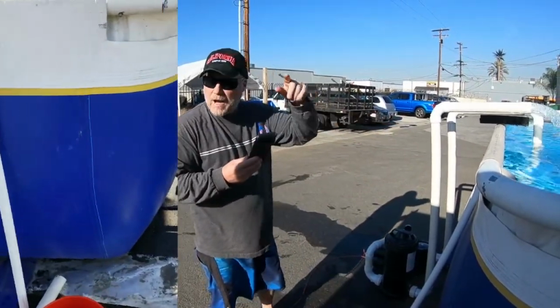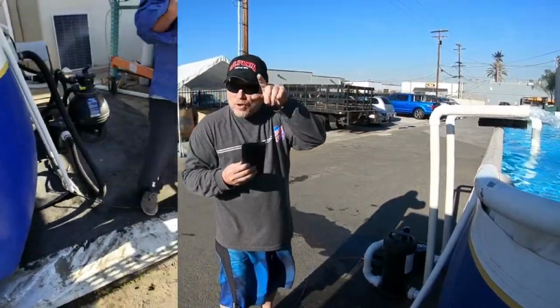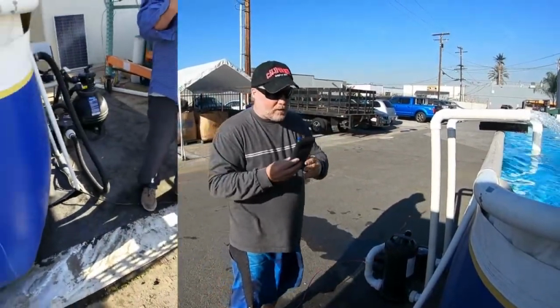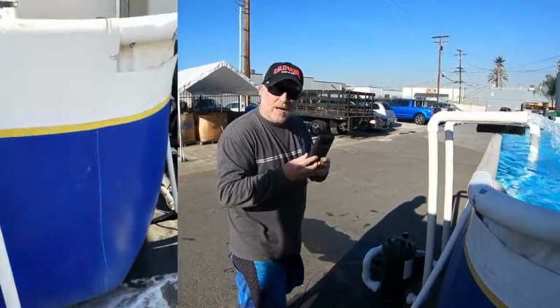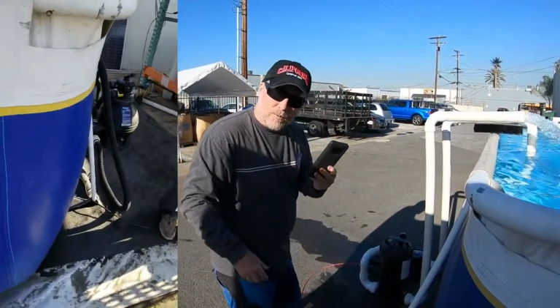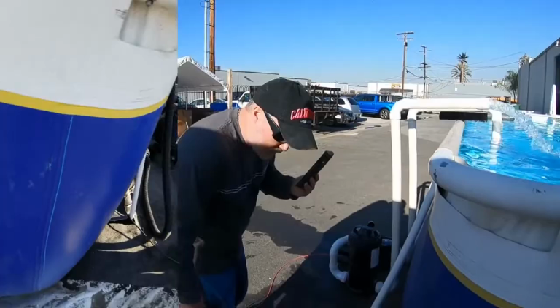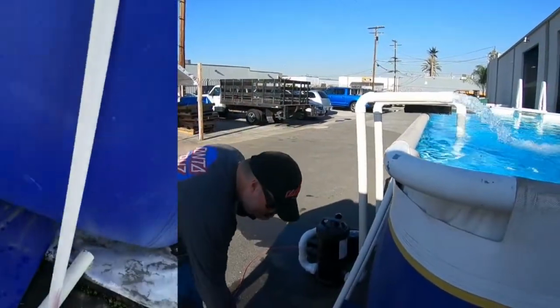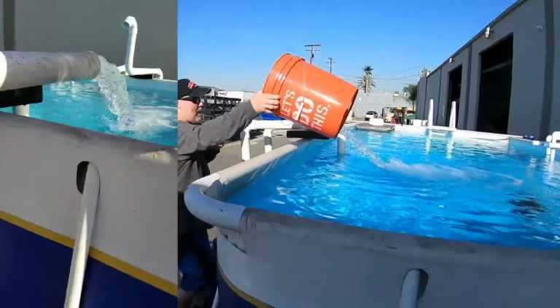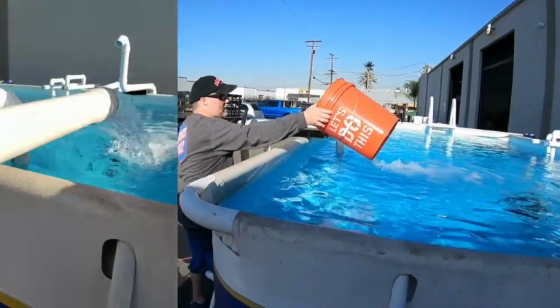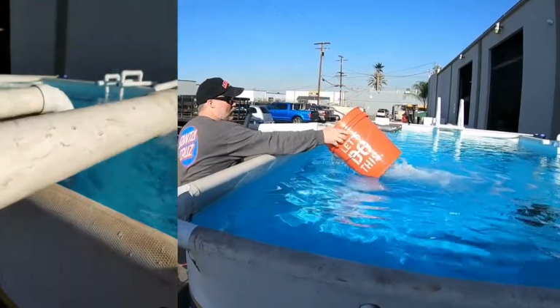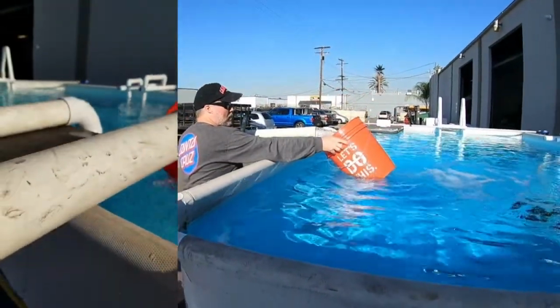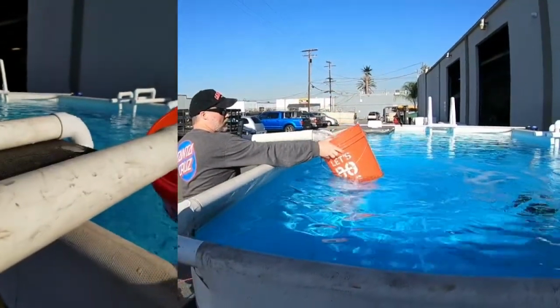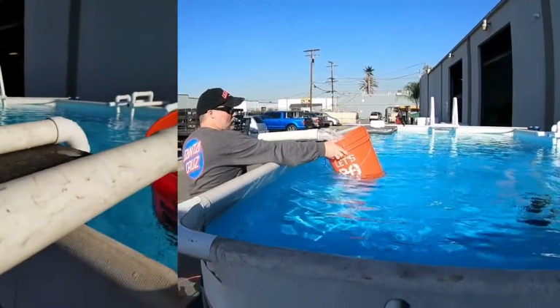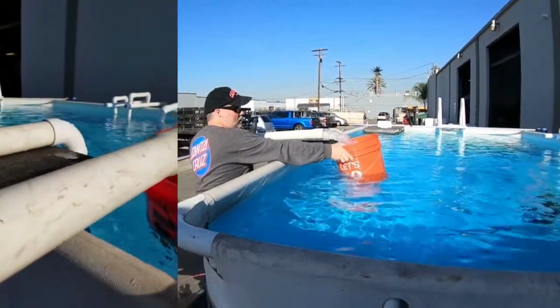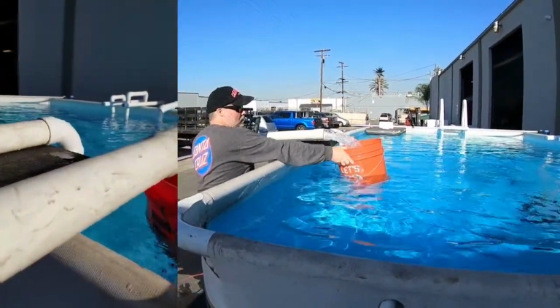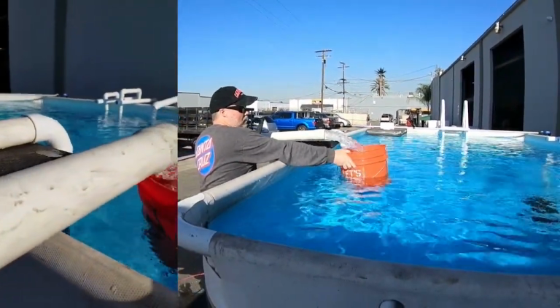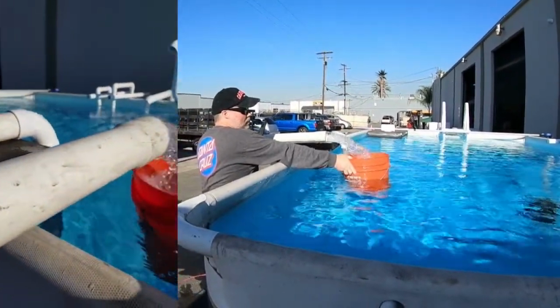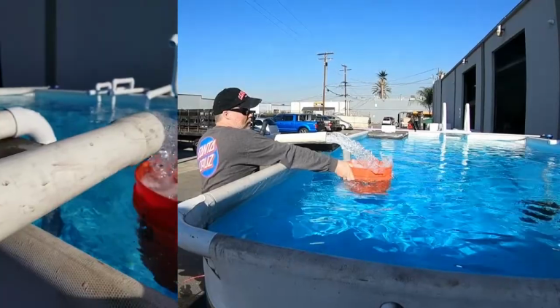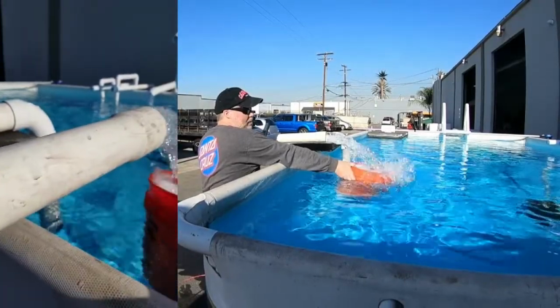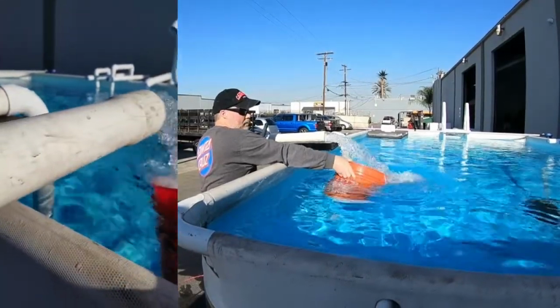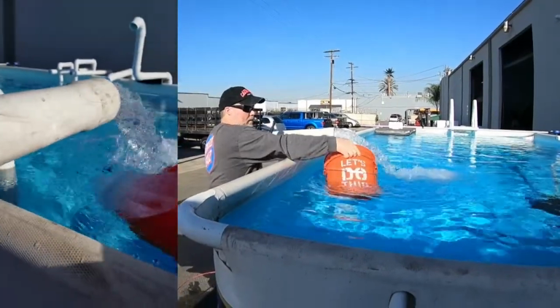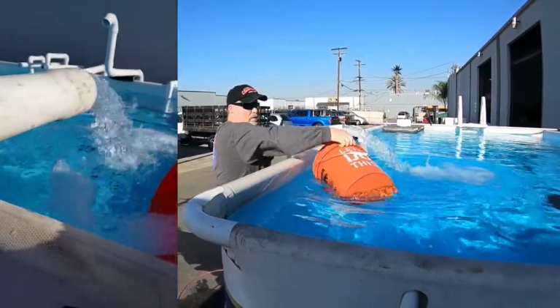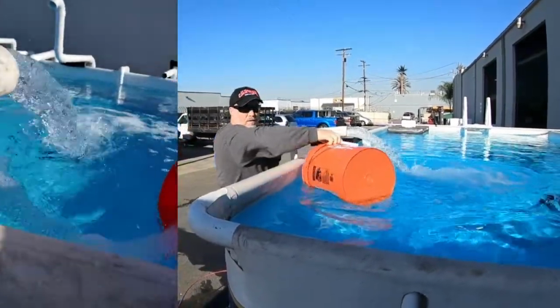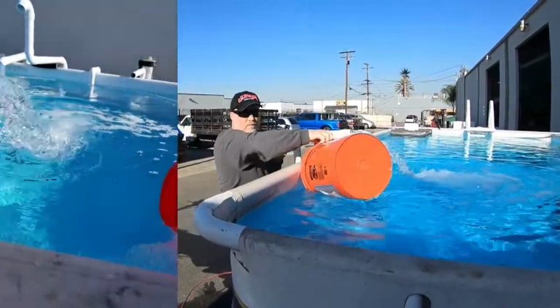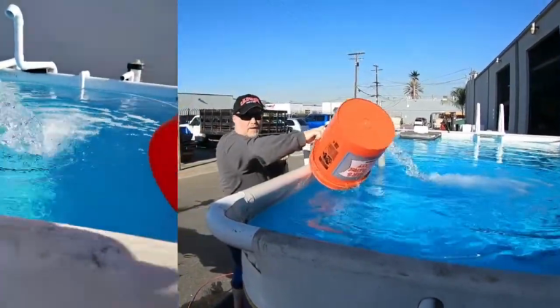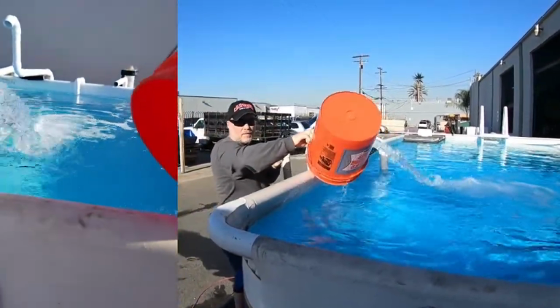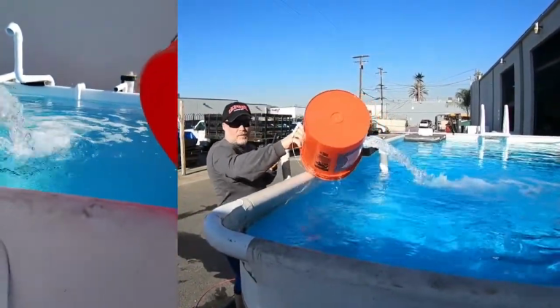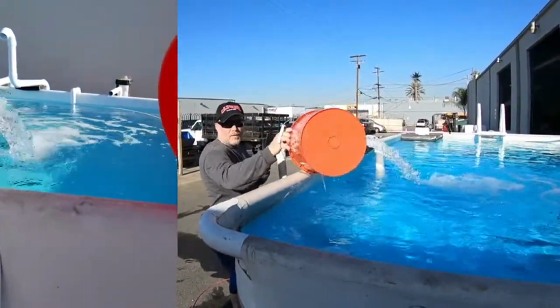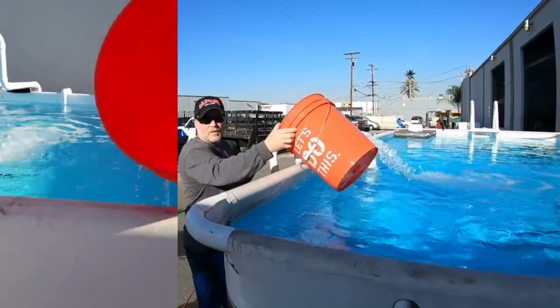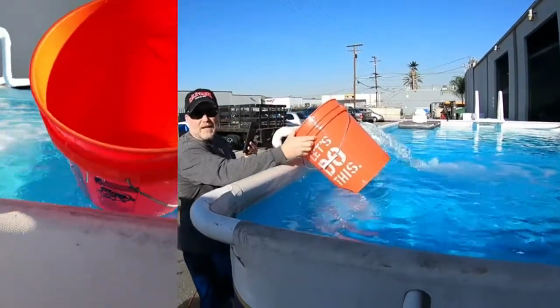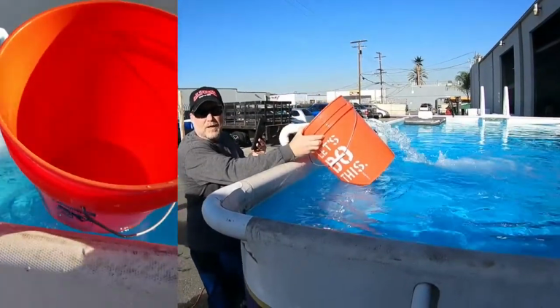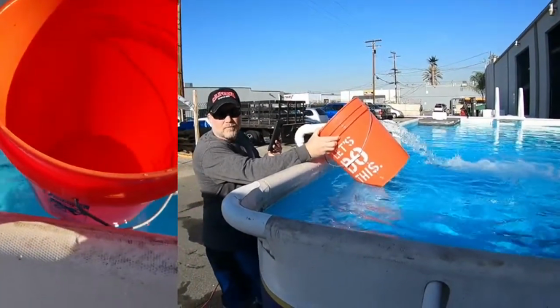Now we have two panels. Let's see what kind of gallons per minute we're getting. Counting about three seconds to fill the bucket — so we're probably up around 80 gallons a minute.